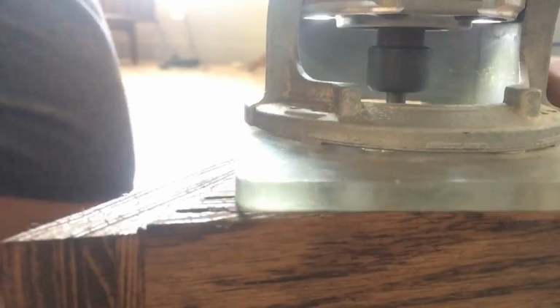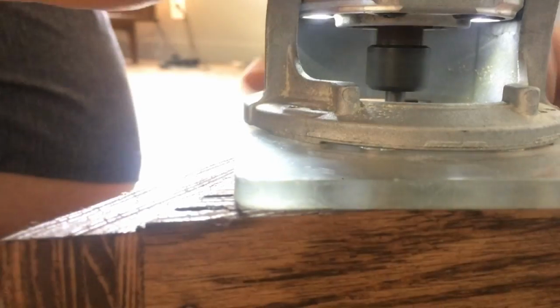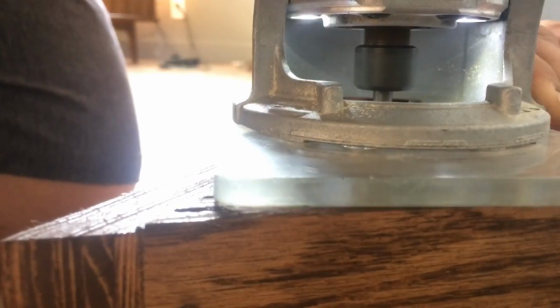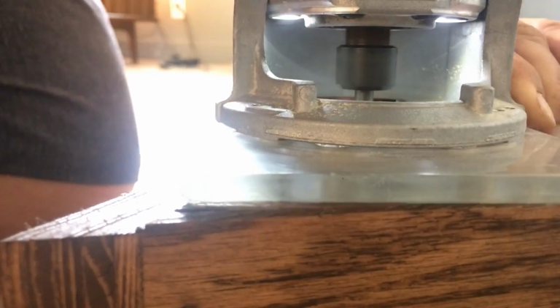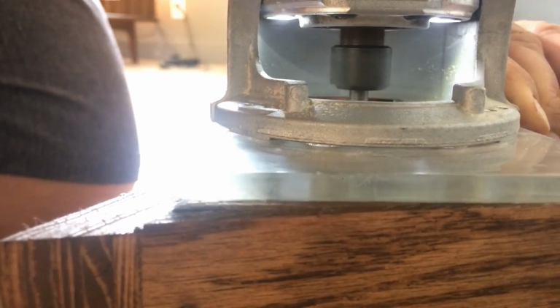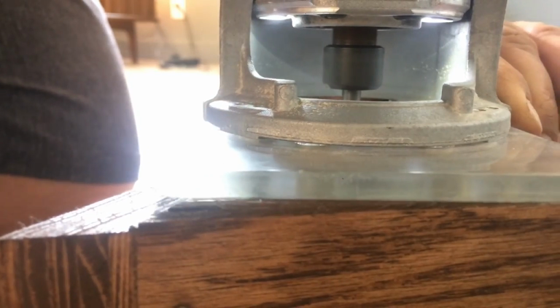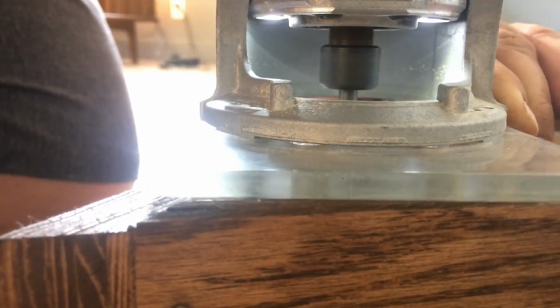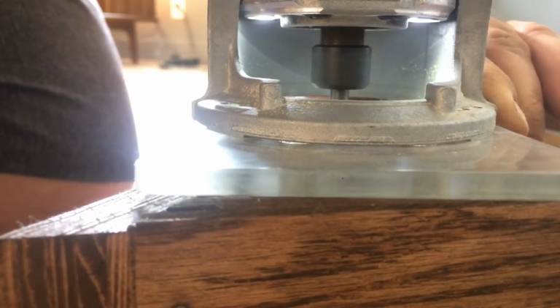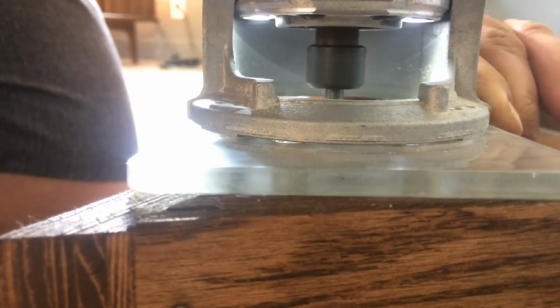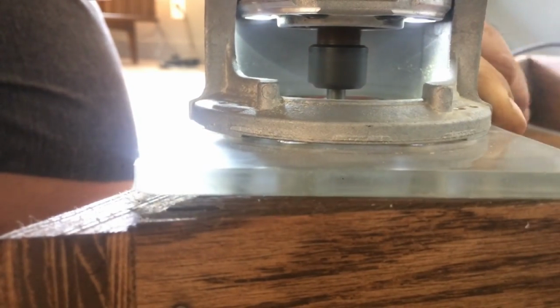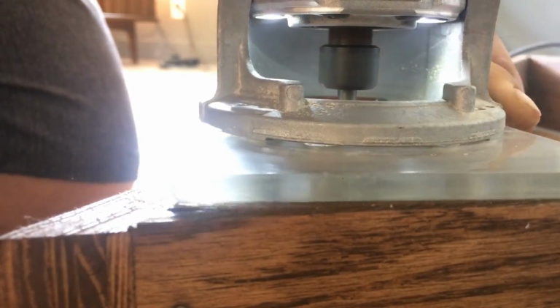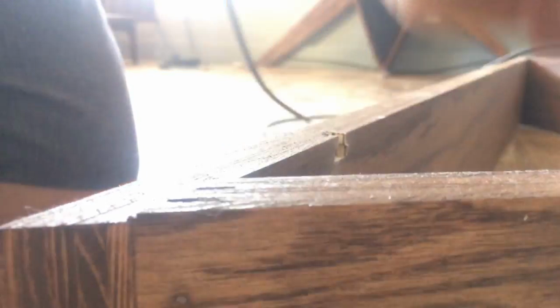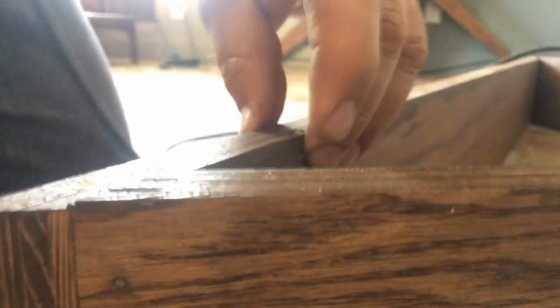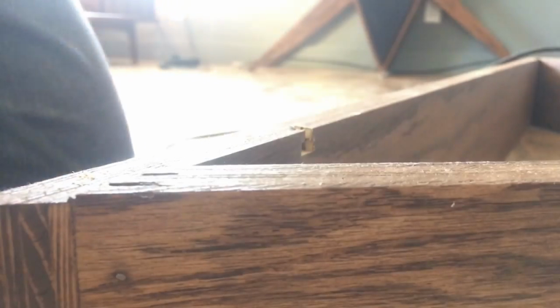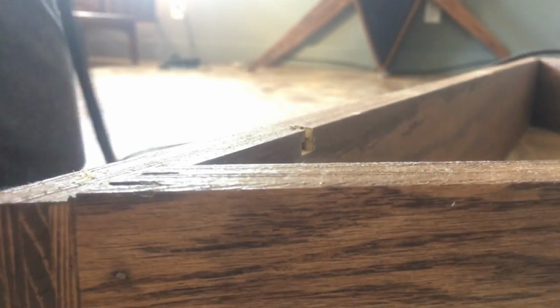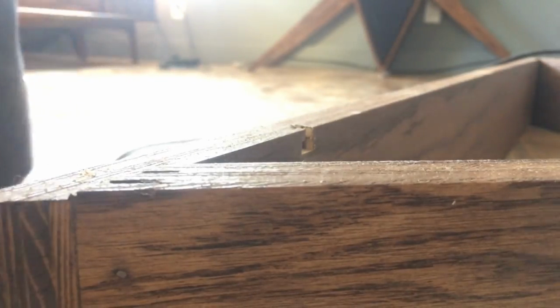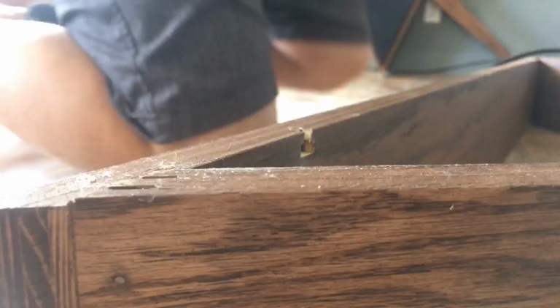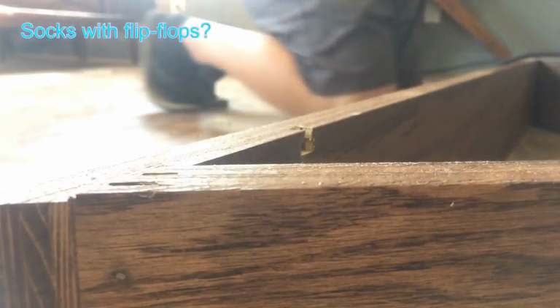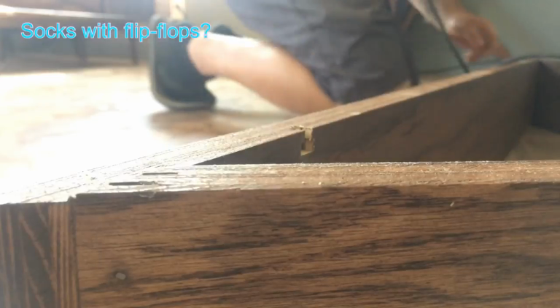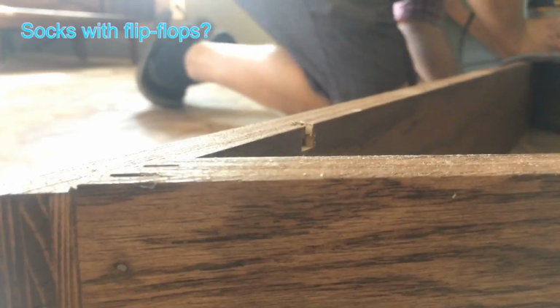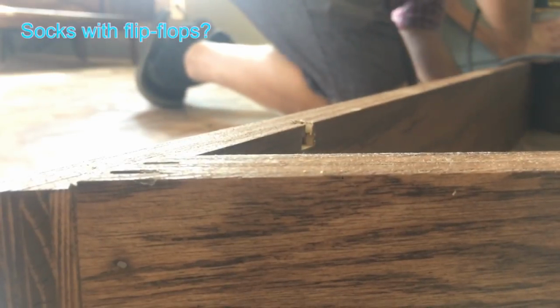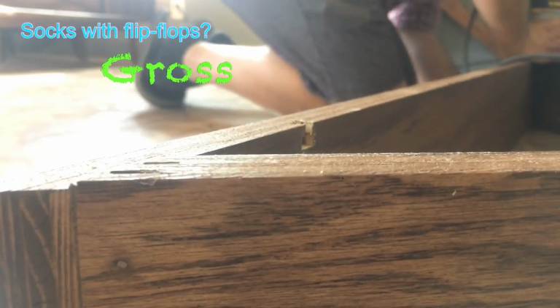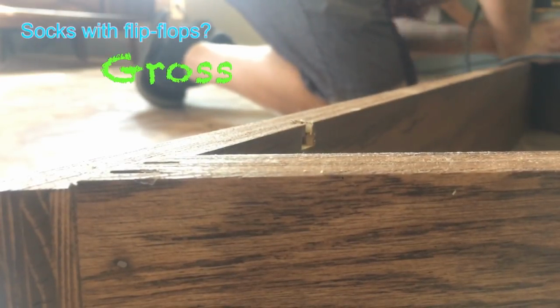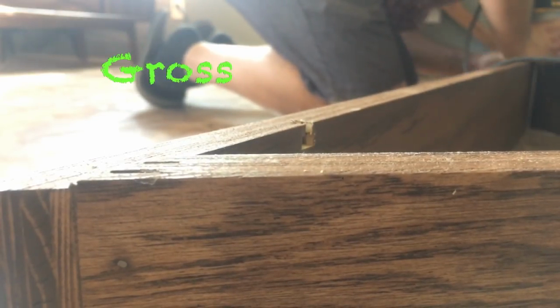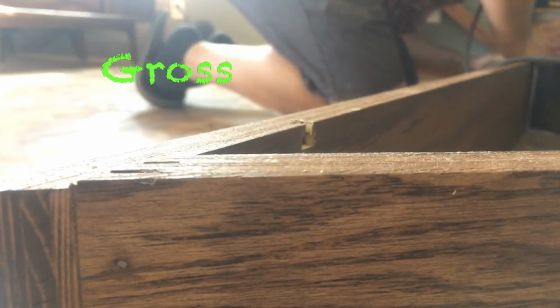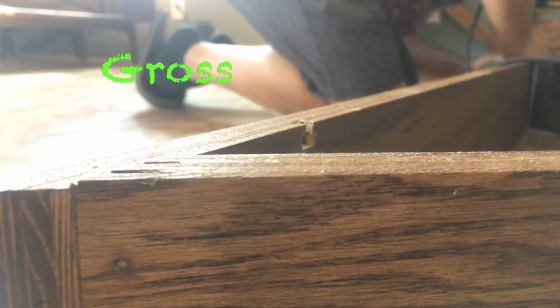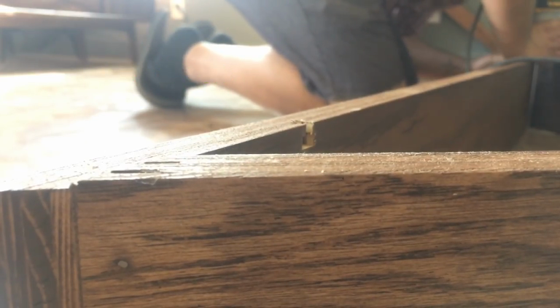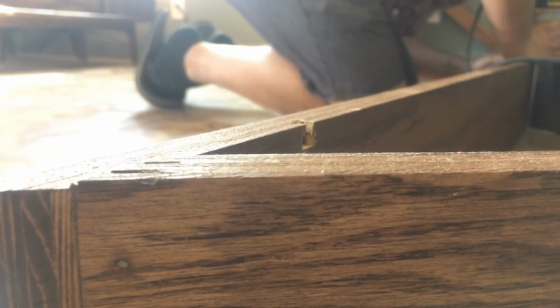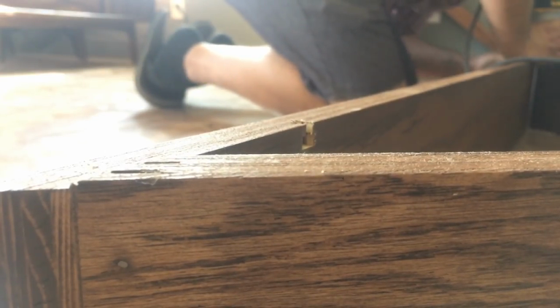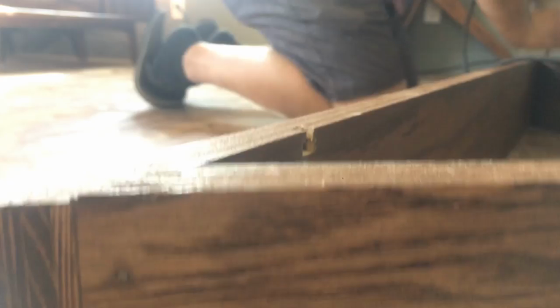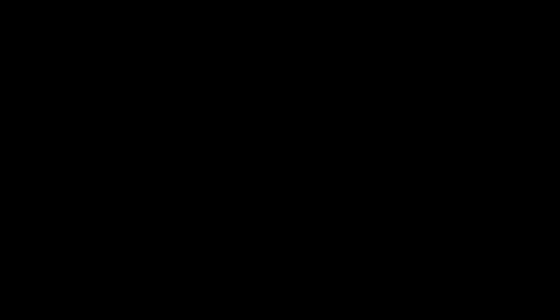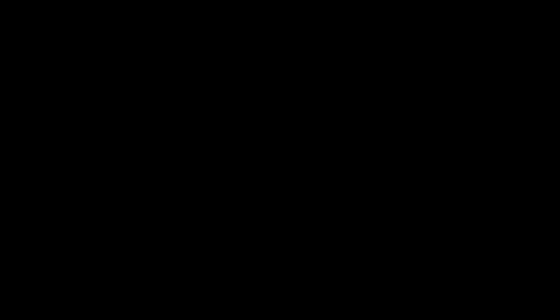Alright, the last step was to use the keyhole bit to make some hidden mounting spots for the screws. And after this, they were done.